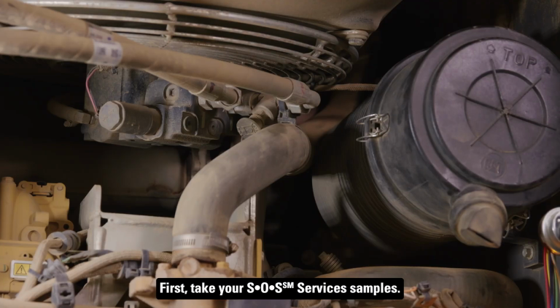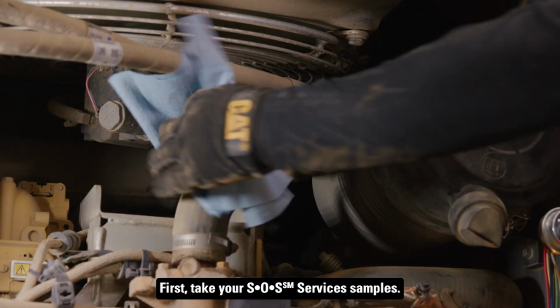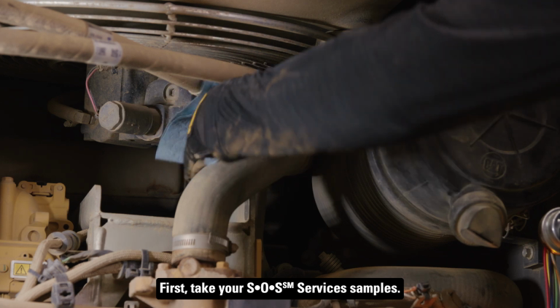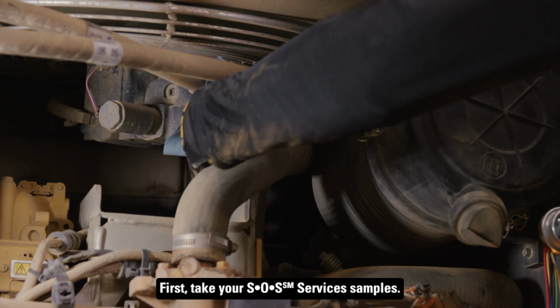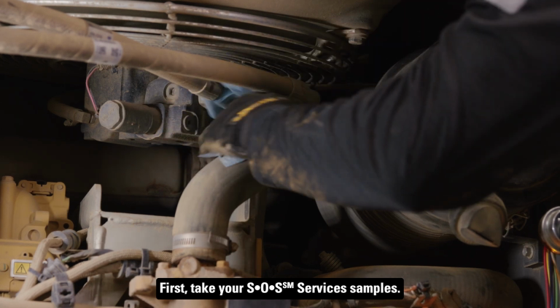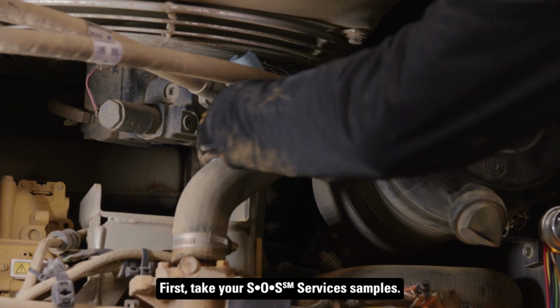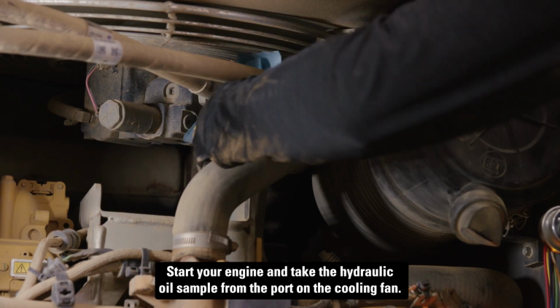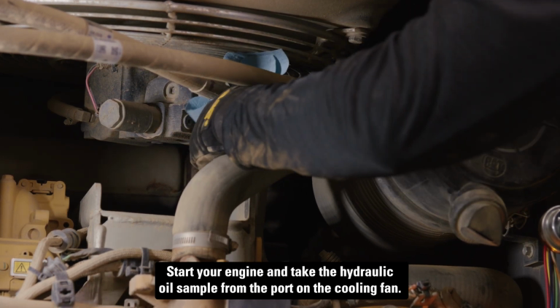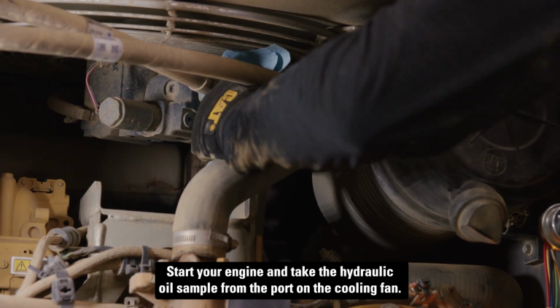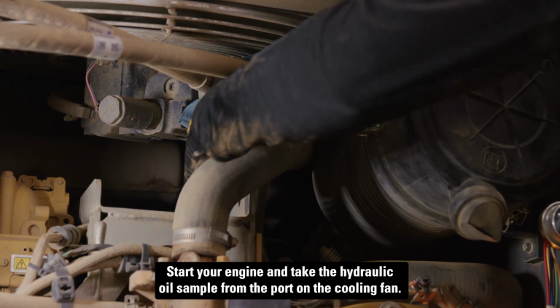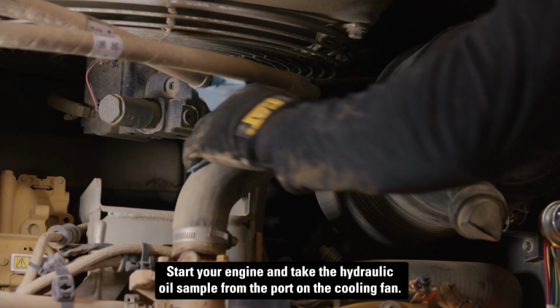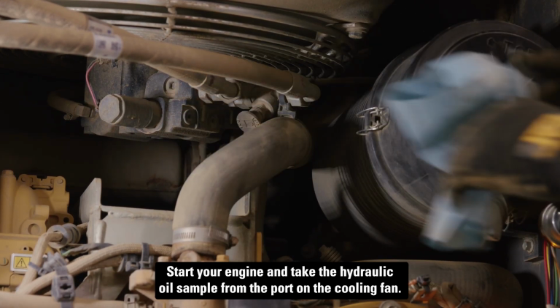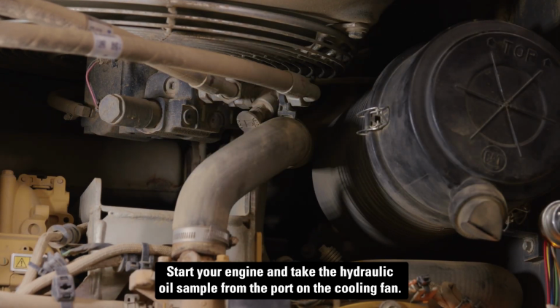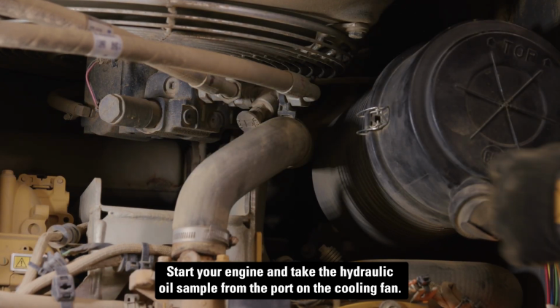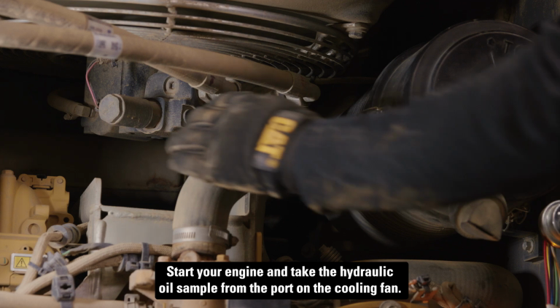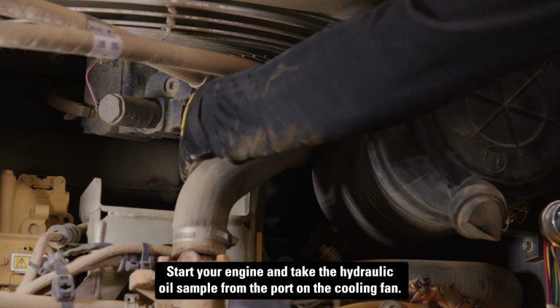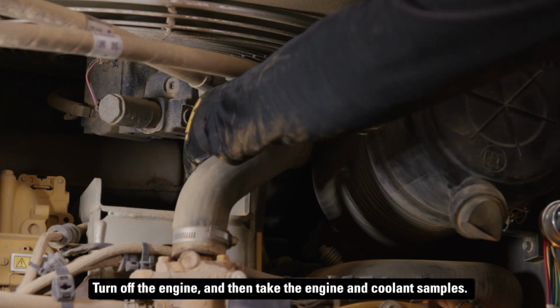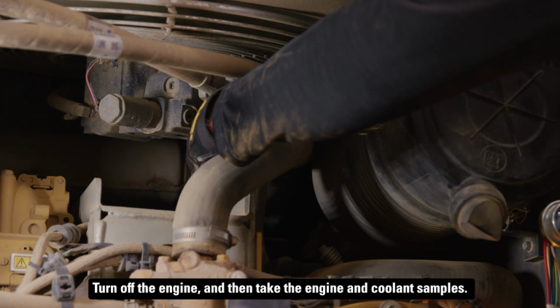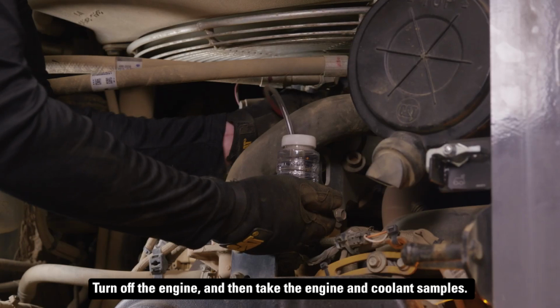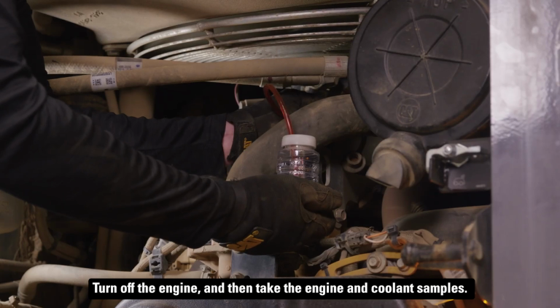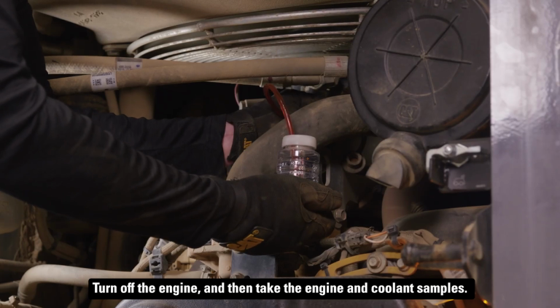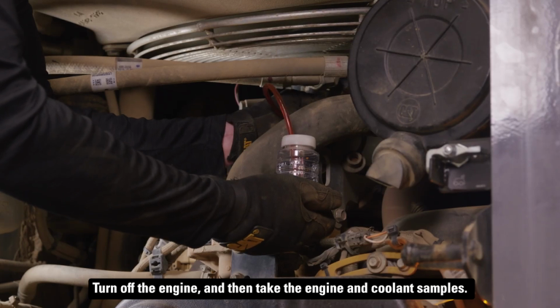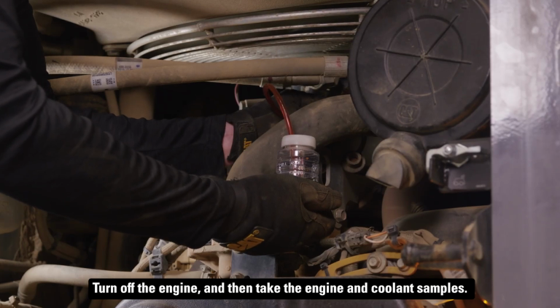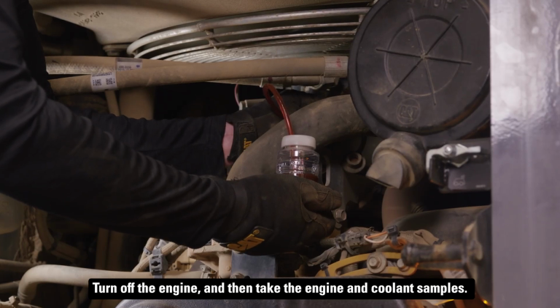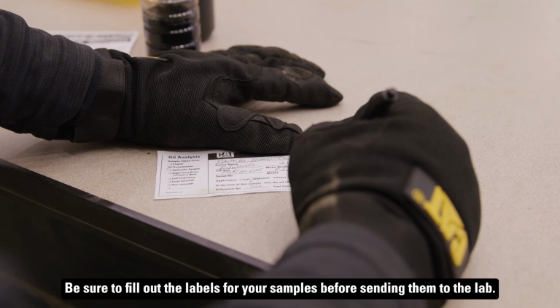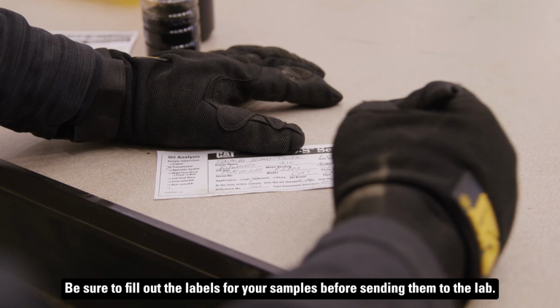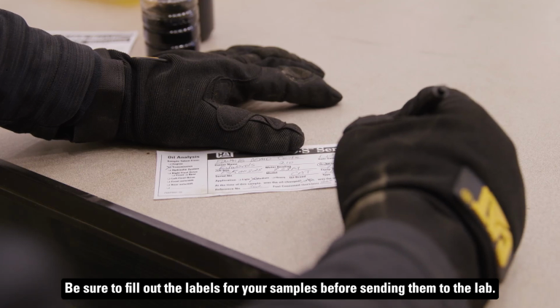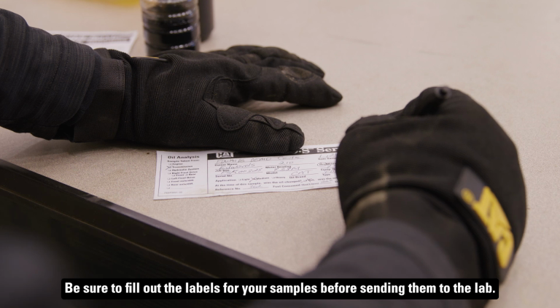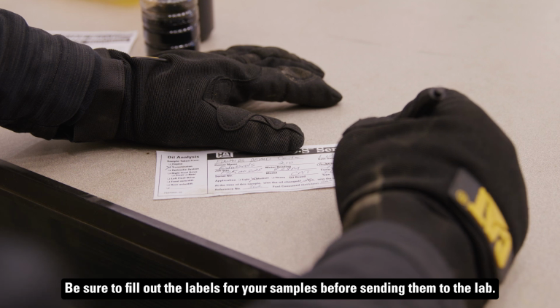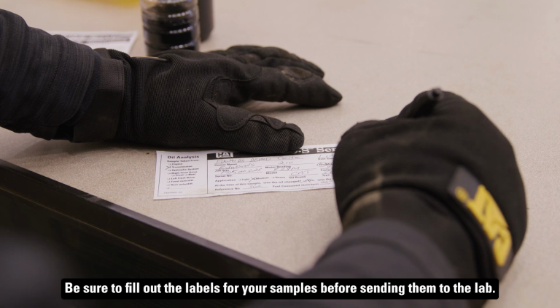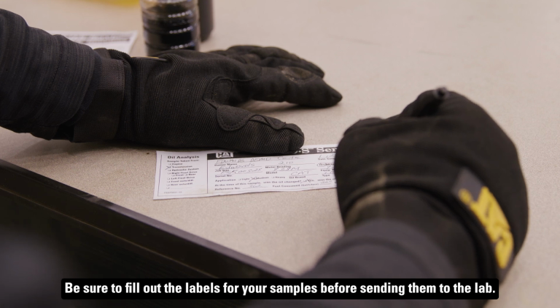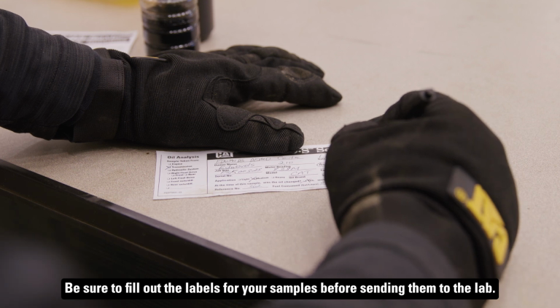First, take your SOS services samples. Start your engine and take the hydraulic oil sample from the port on the cooling fan. Turn off the engine and then take the engine and coolant samples. Be sure to fill out the labels for your samples before sending them to the lab.